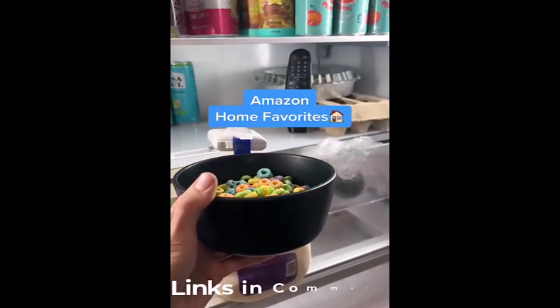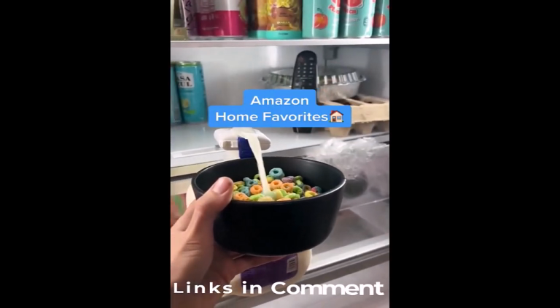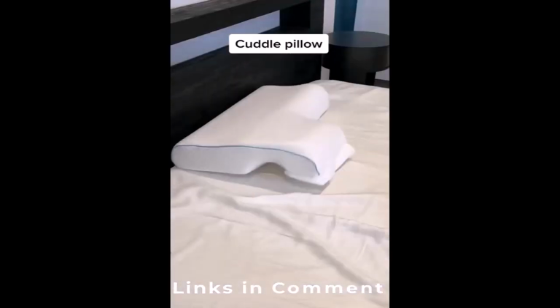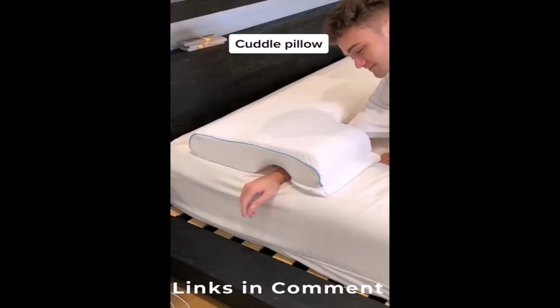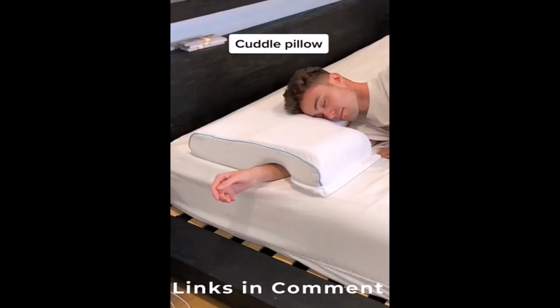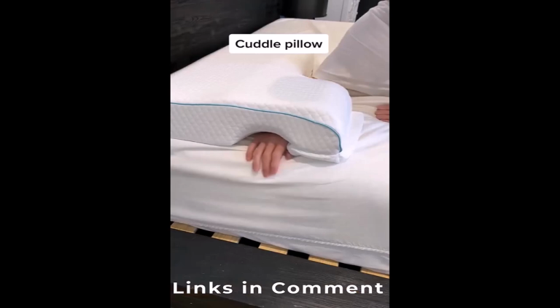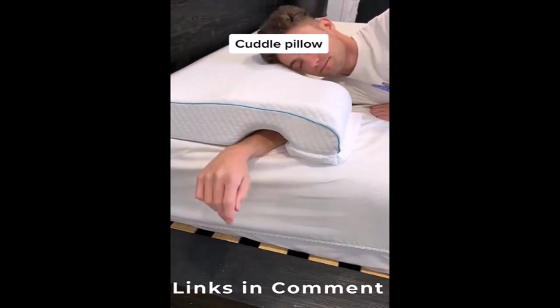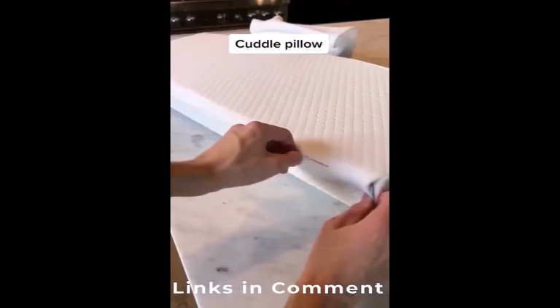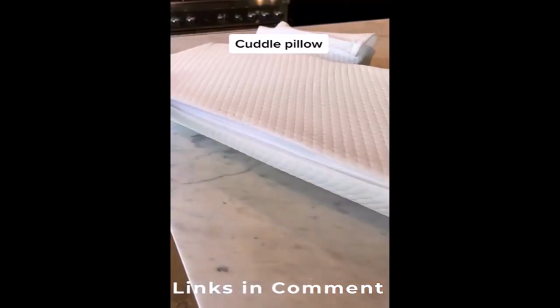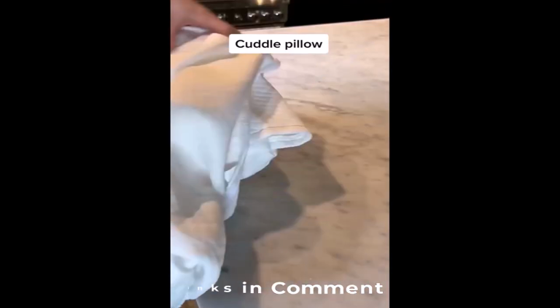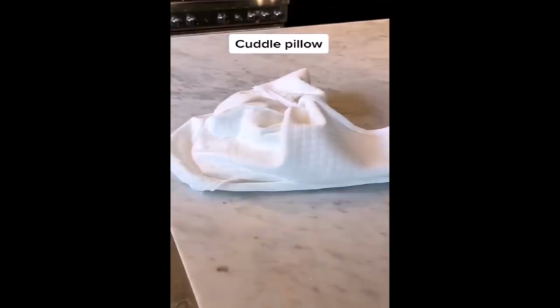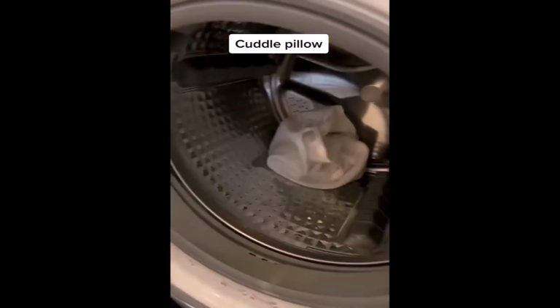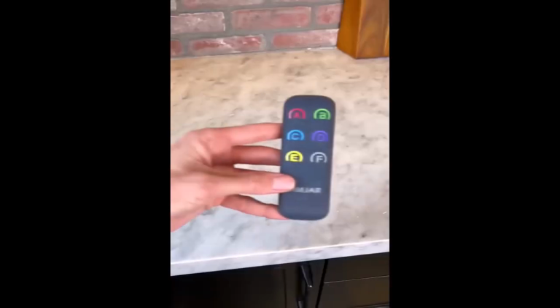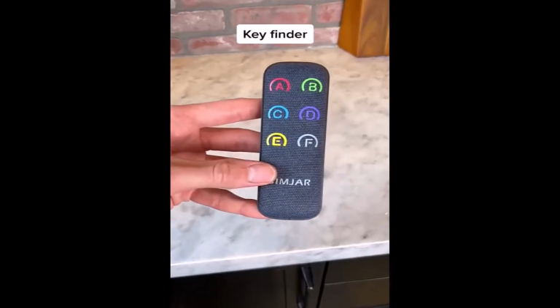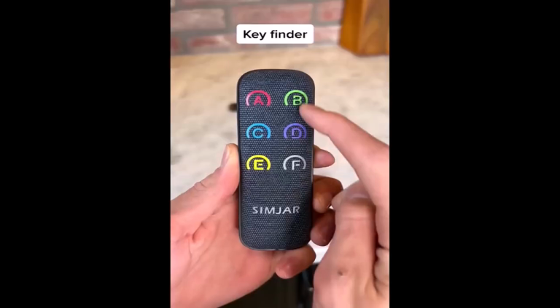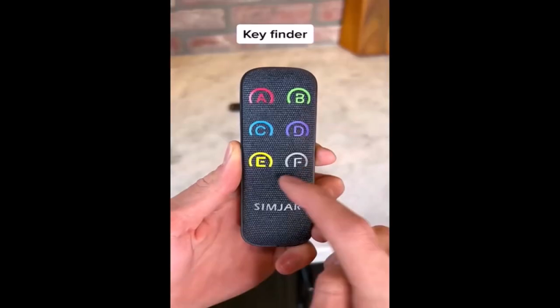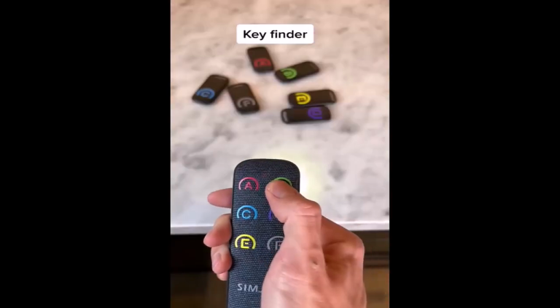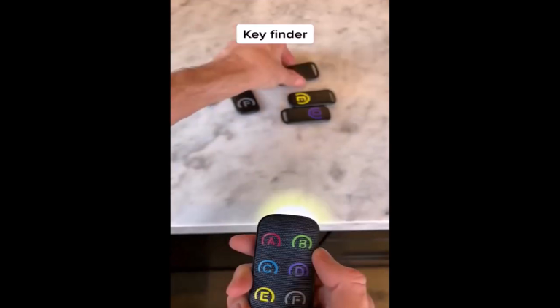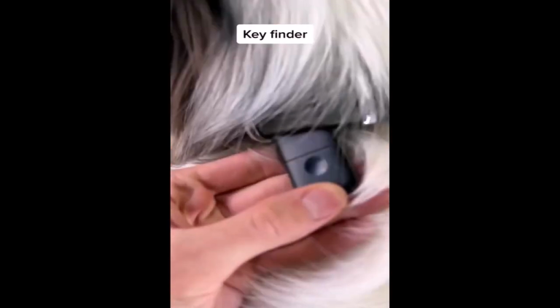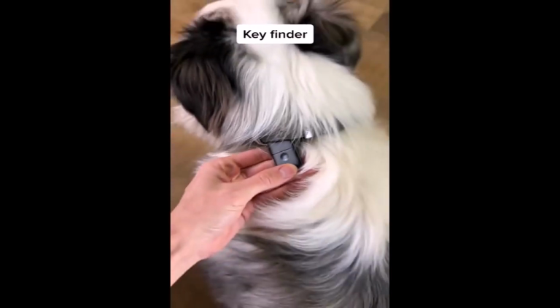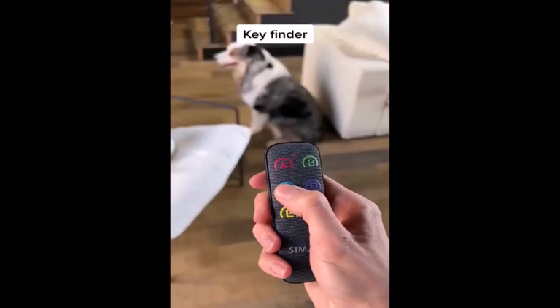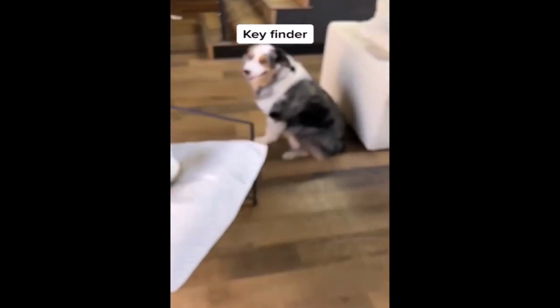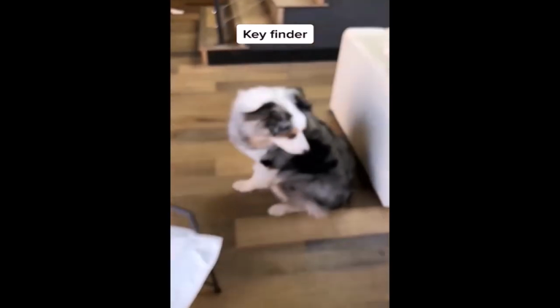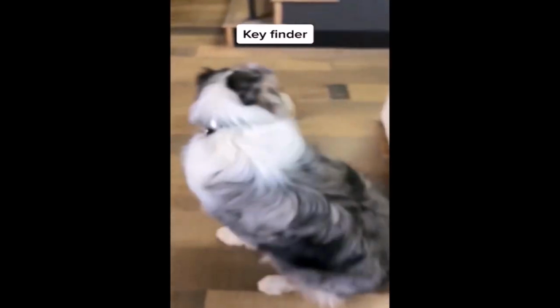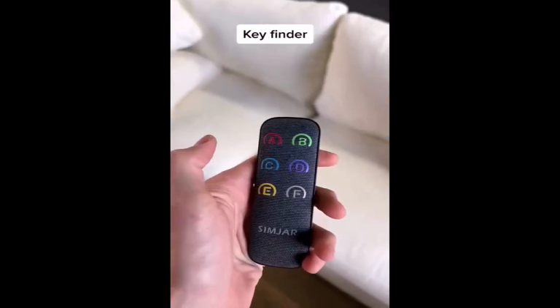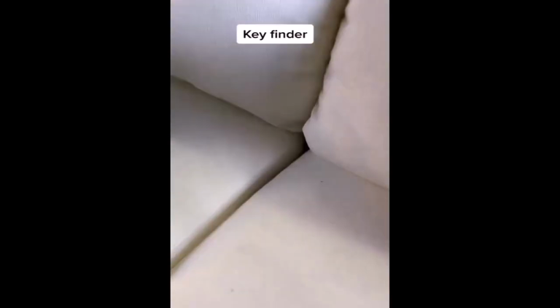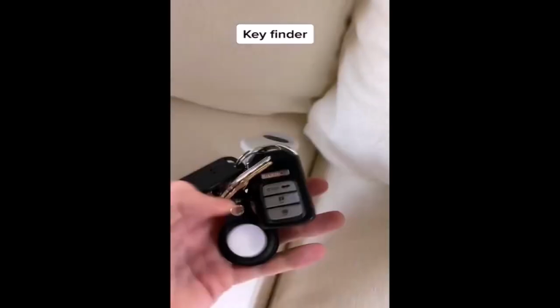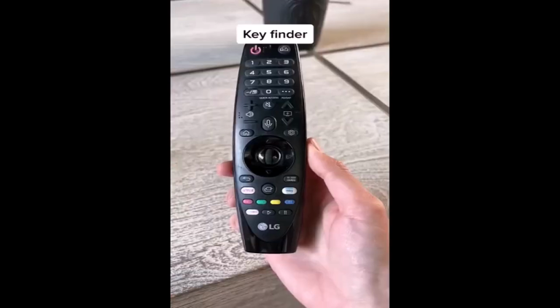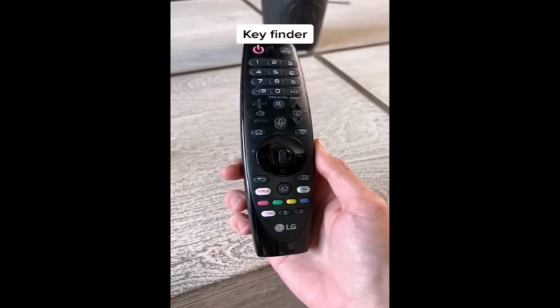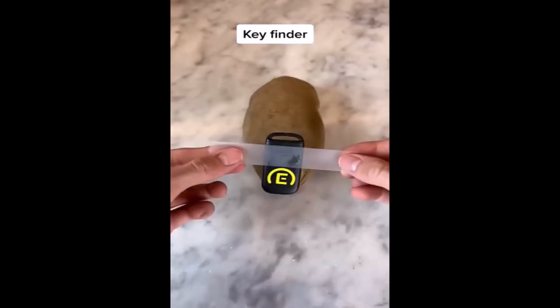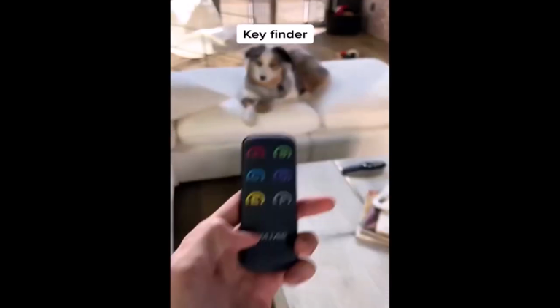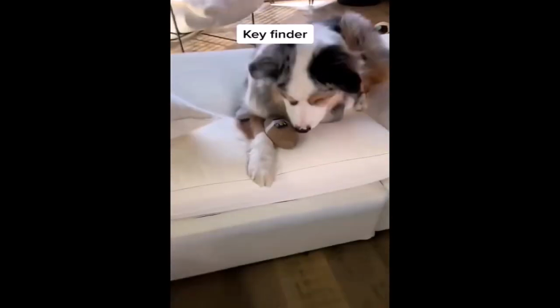Amazon home favorites. This is a cuddle pillow which has a built-in hole where you can put your arm through — you can also take off the cover so you can wash it easily. This is a remote control finder with six receivers. You can put it on anything you don't want to lose and find it with the push of a button. It works great for finding your house keys, your TV remote, and even your favorite food.